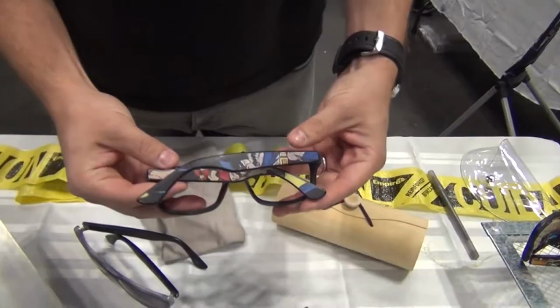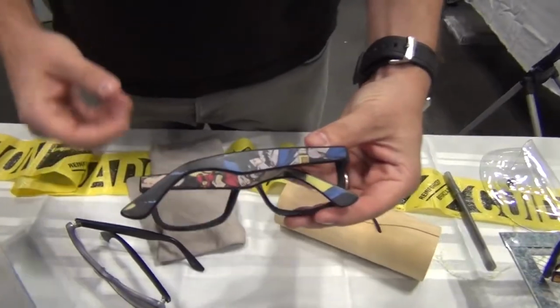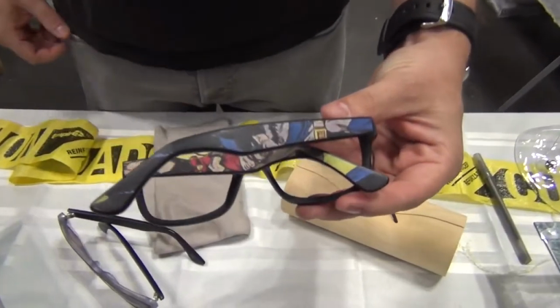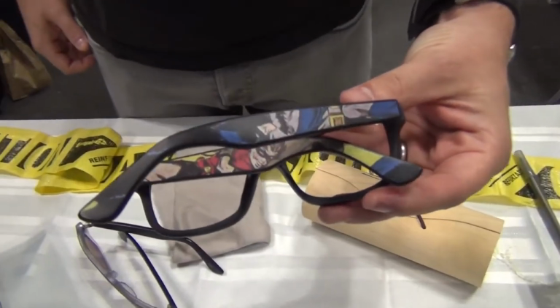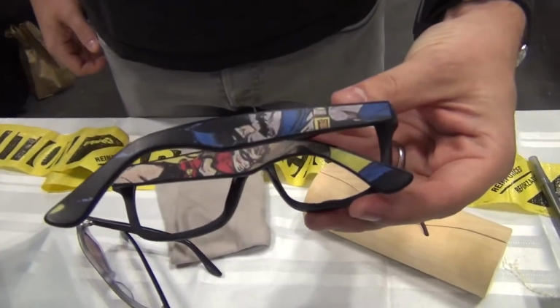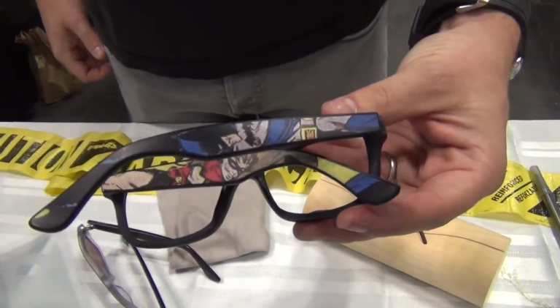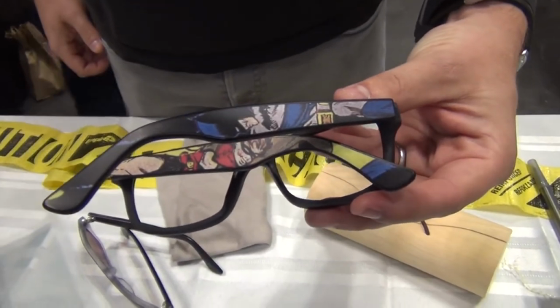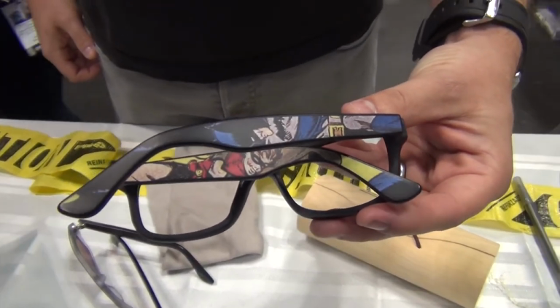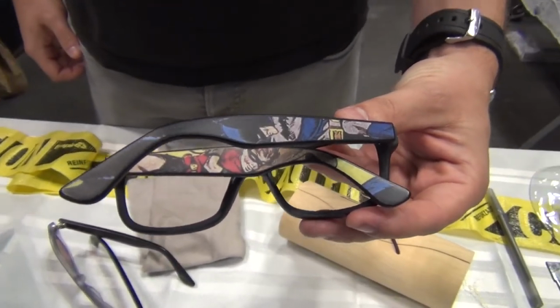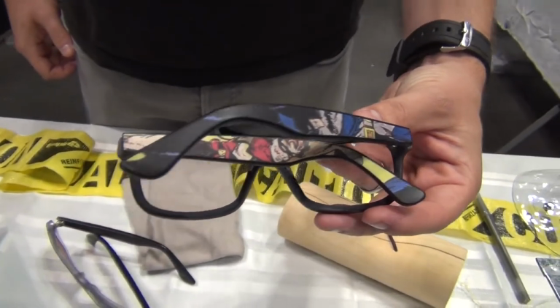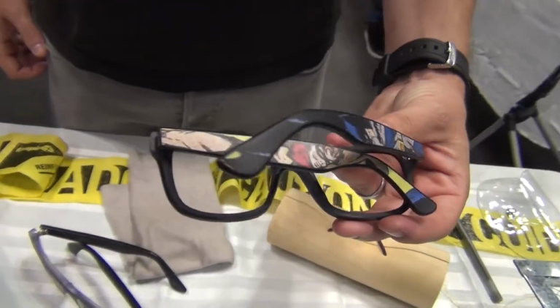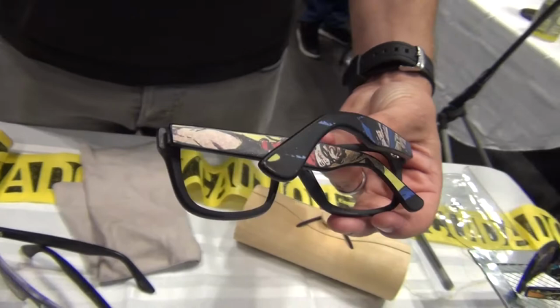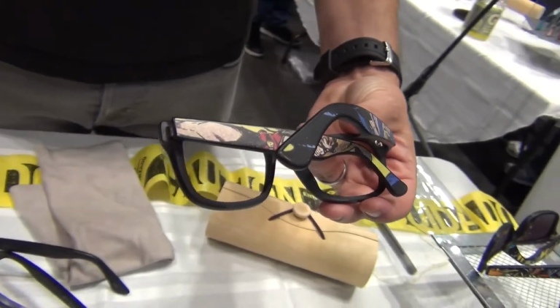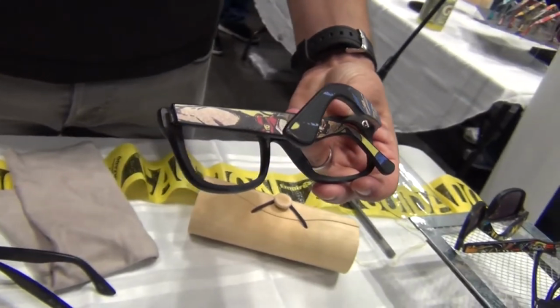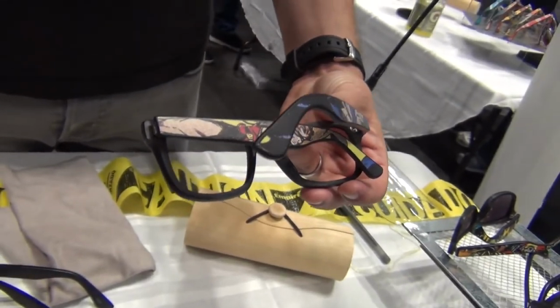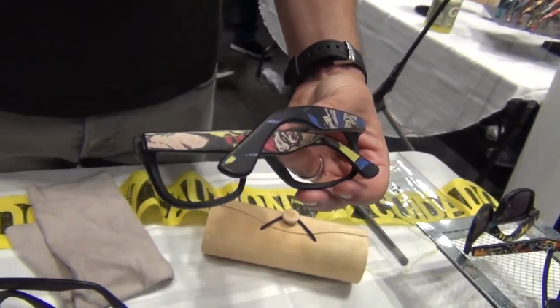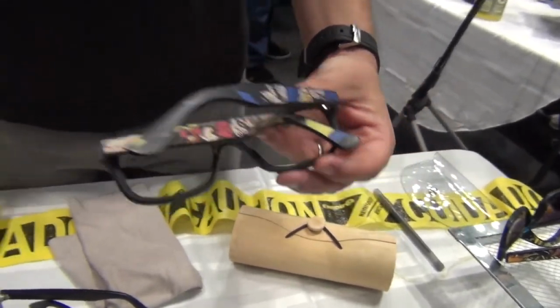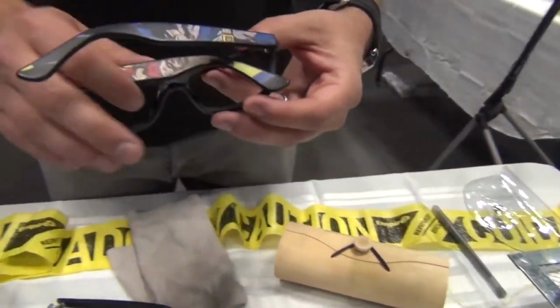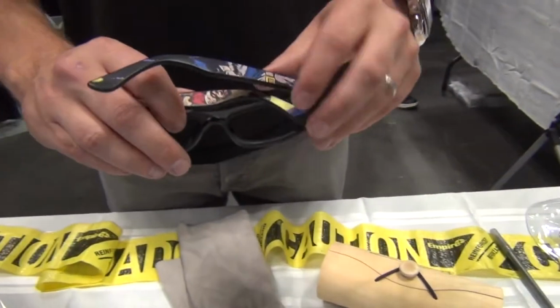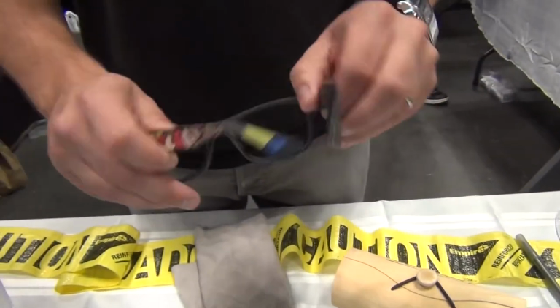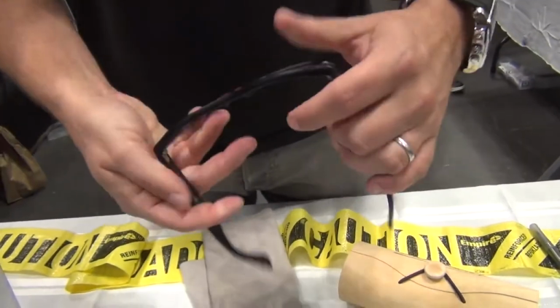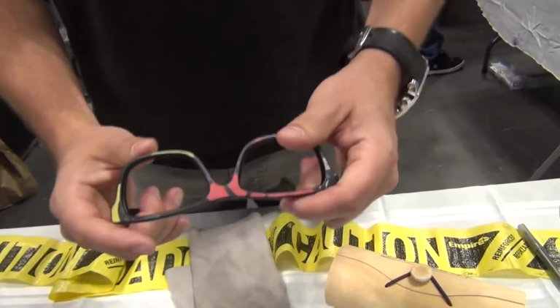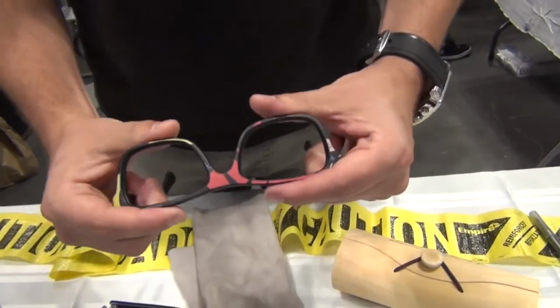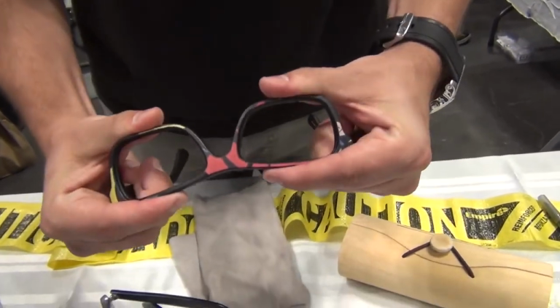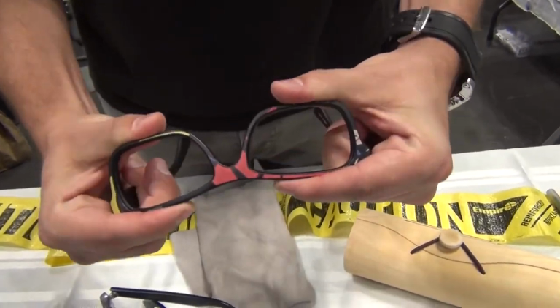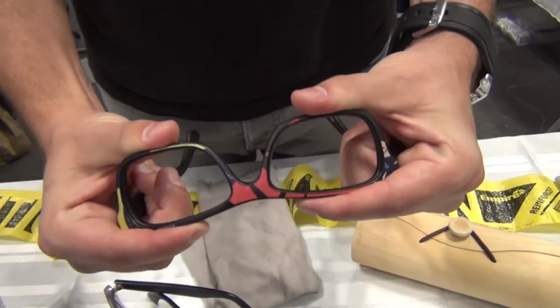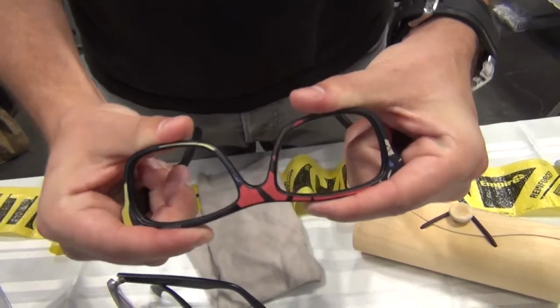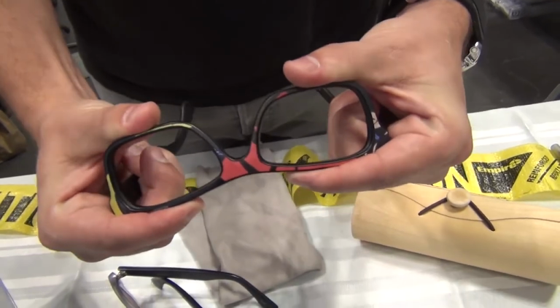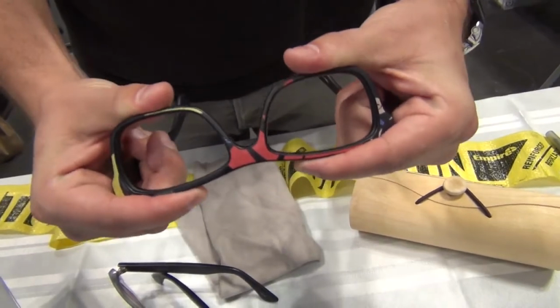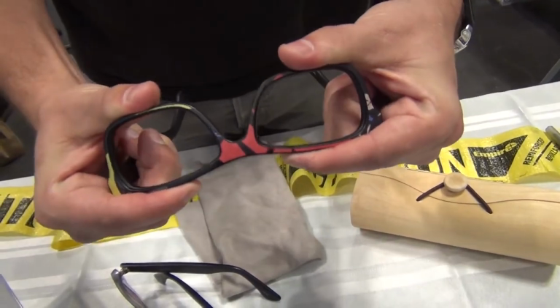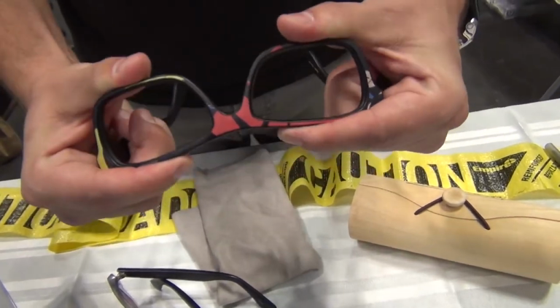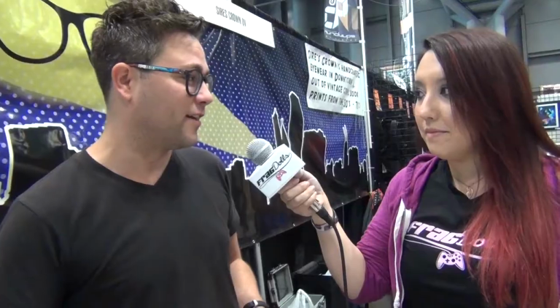Do you have a favorite comic book glasses, a favorite set? I'm kind of a Batman guy. I like the darker DC stuff. But then again, I like them all — put me in front of any of them and I'll entertain myself all day long.